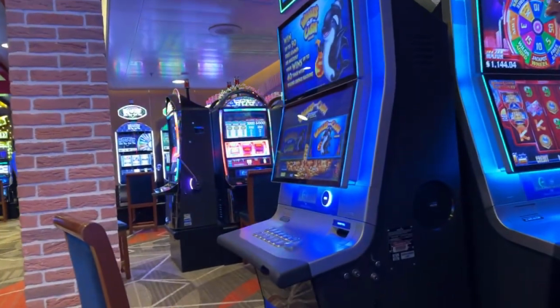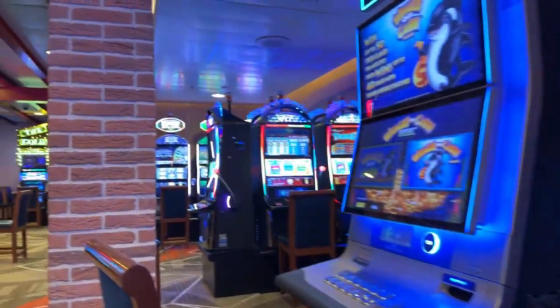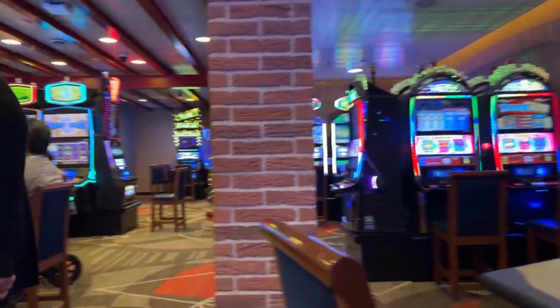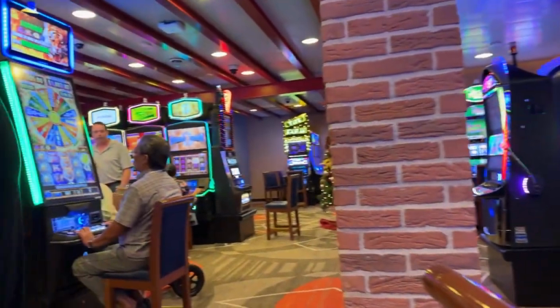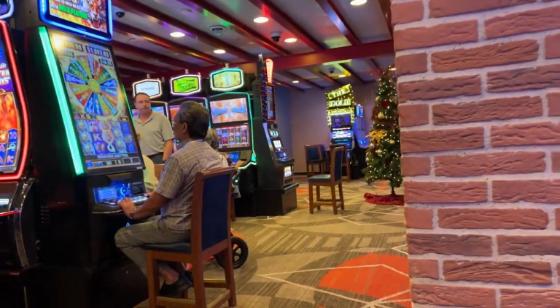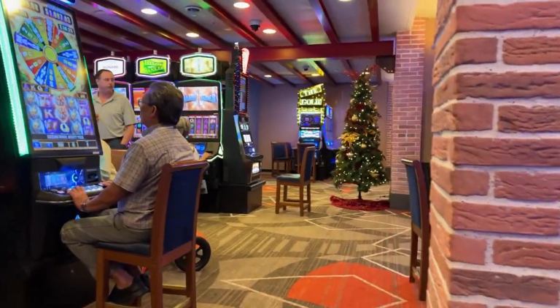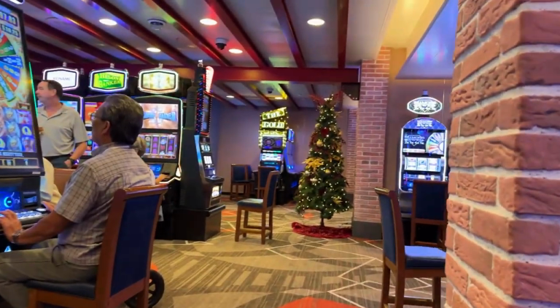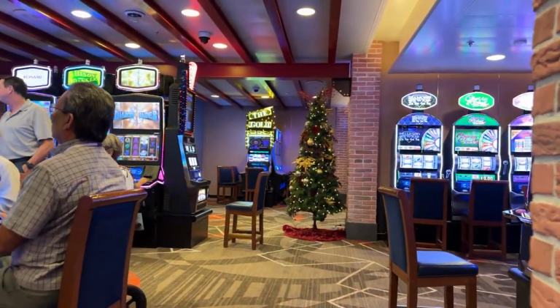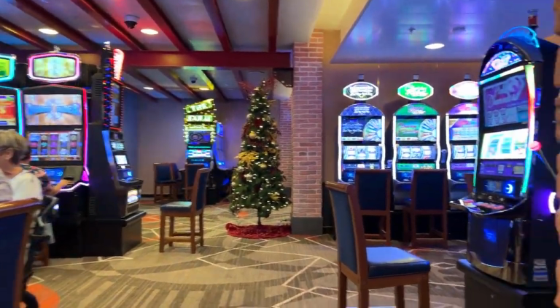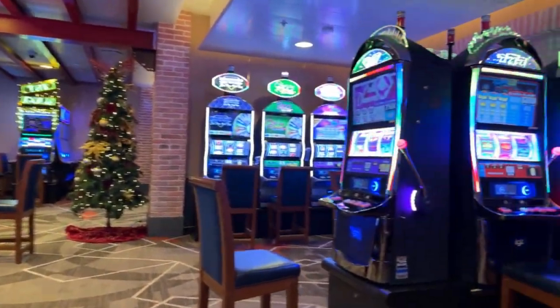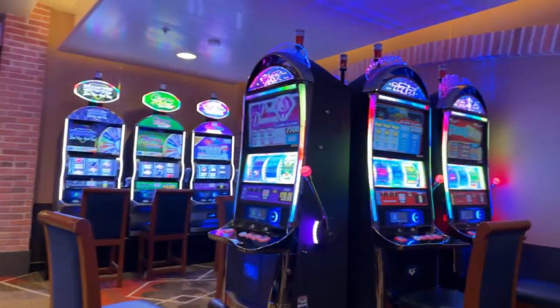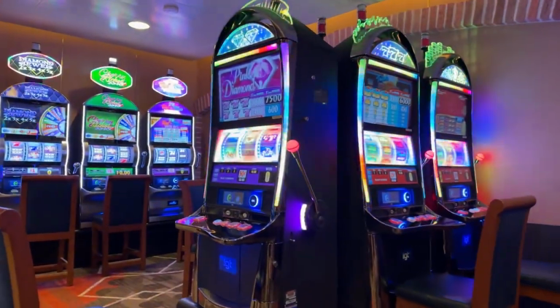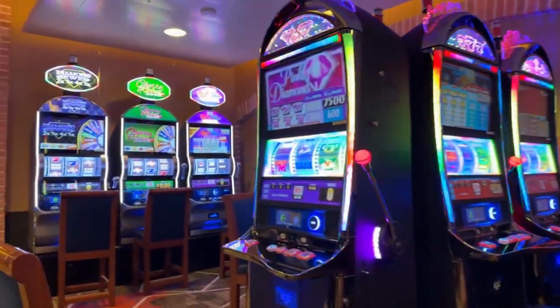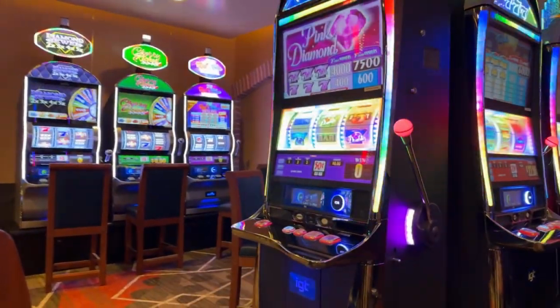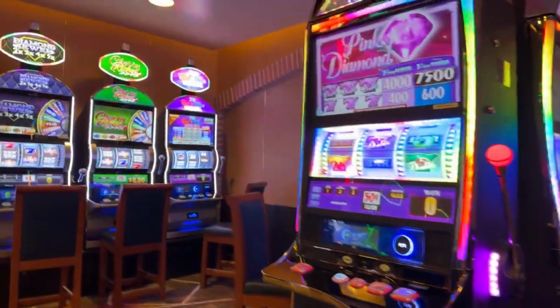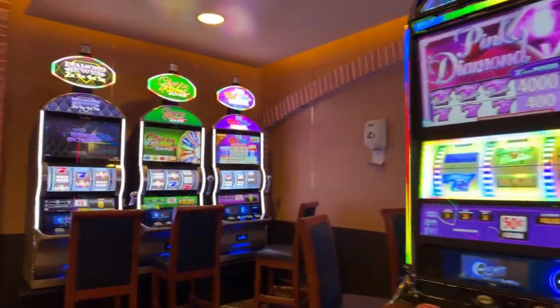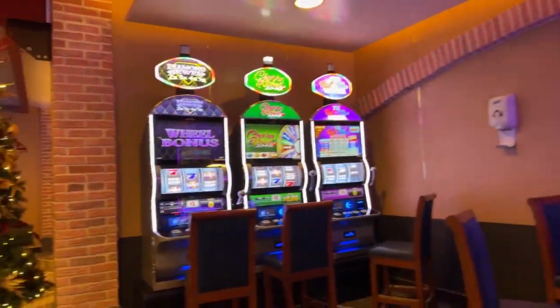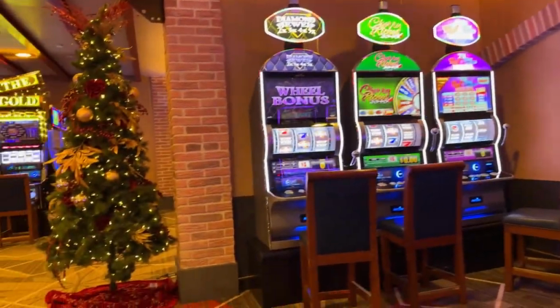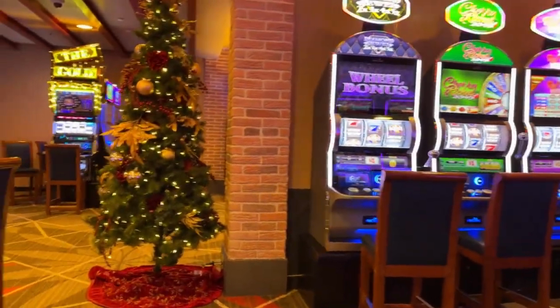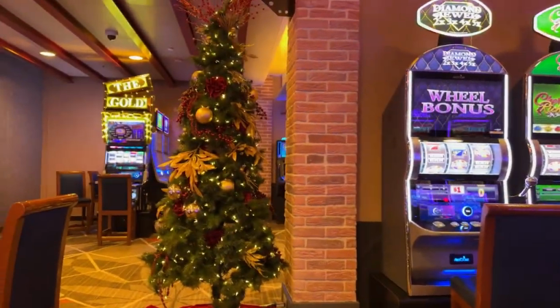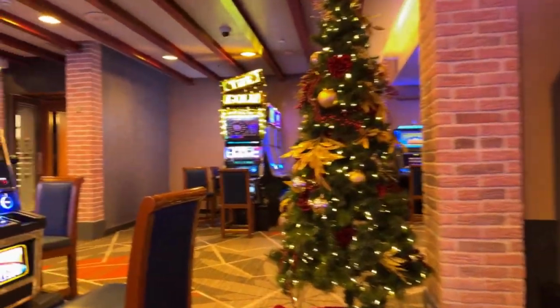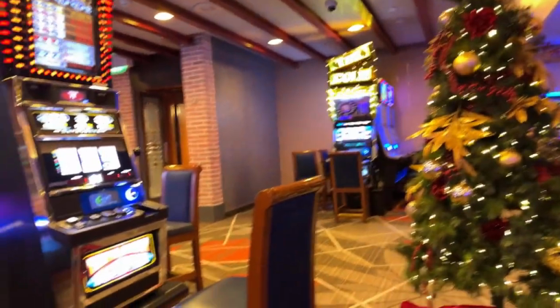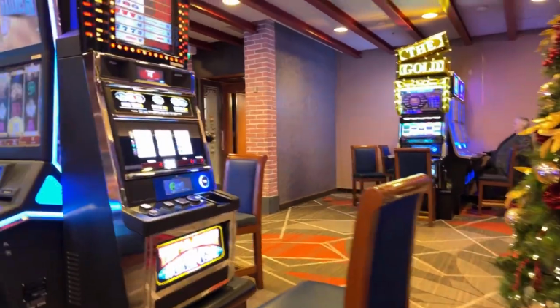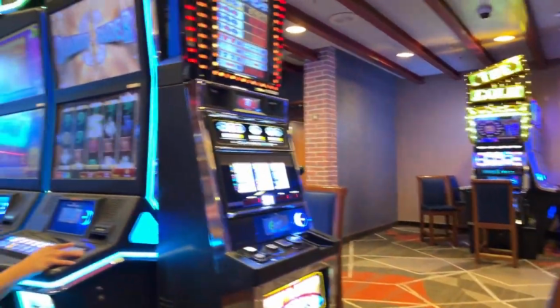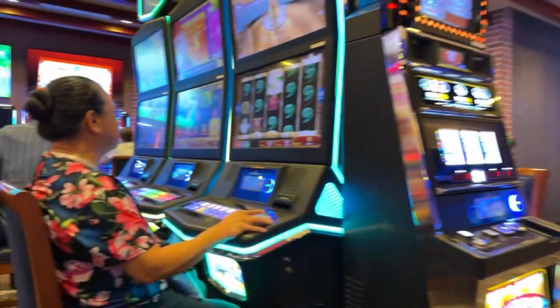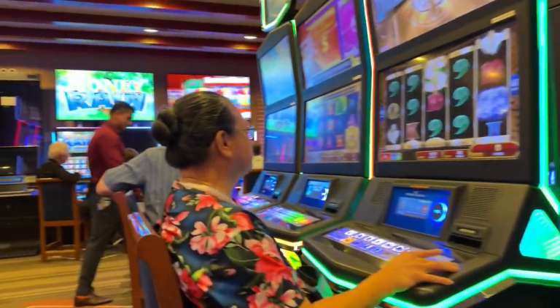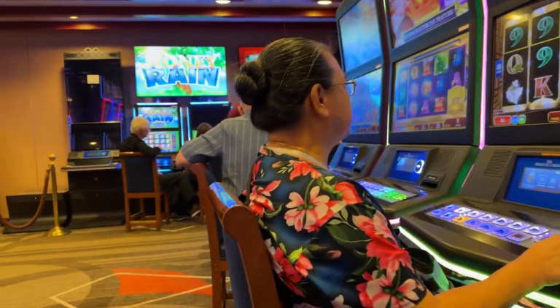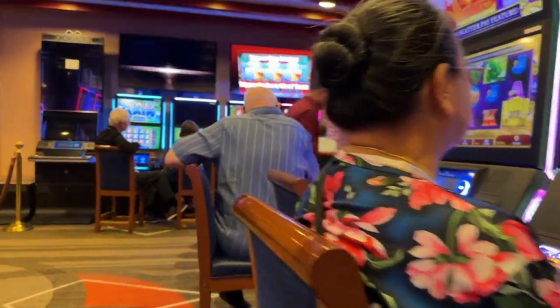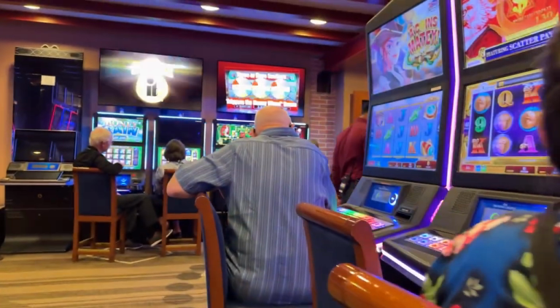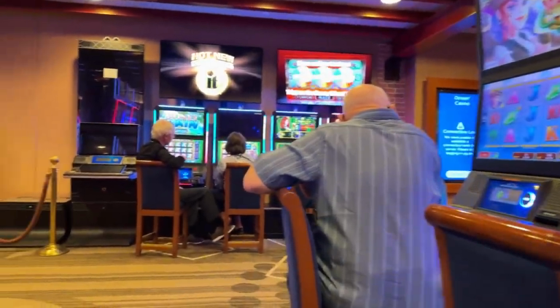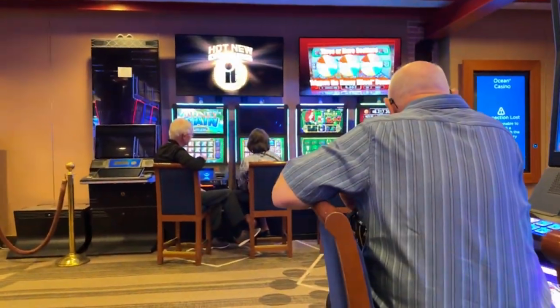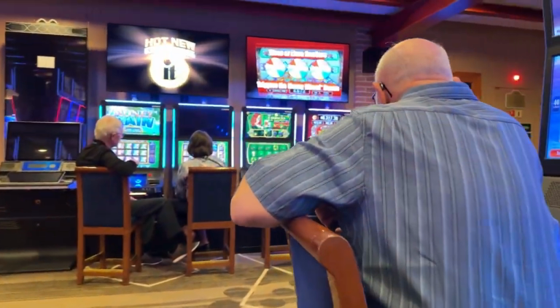They do have a player's club in the casino. The interesting thing about that player's club is it doesn't use a card — it uses your medallion. If you play, you can earn points to be redeemed for things like free drinks on board.